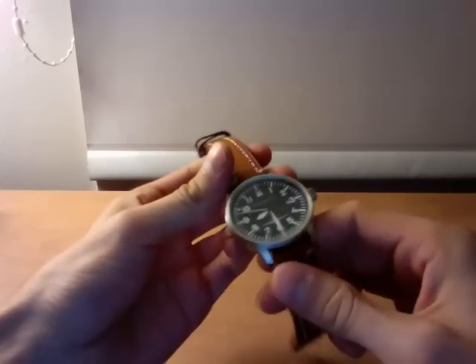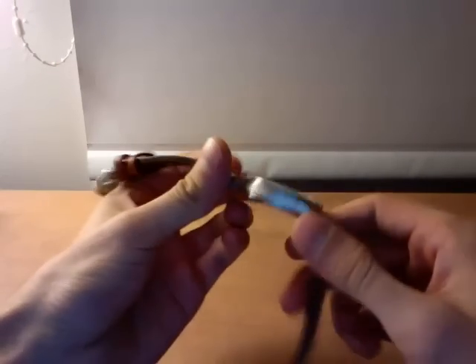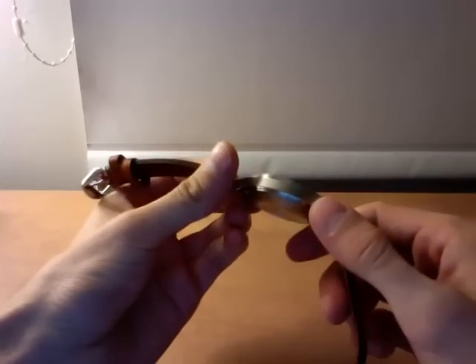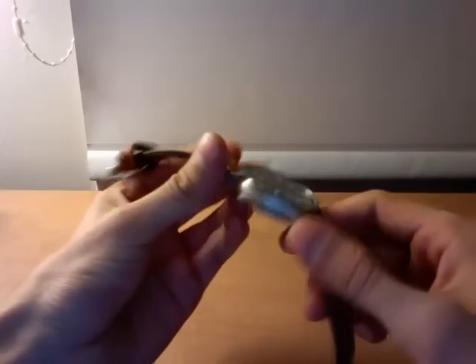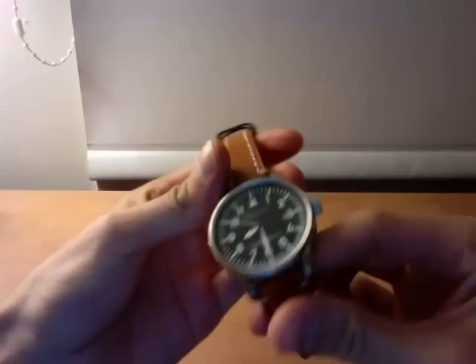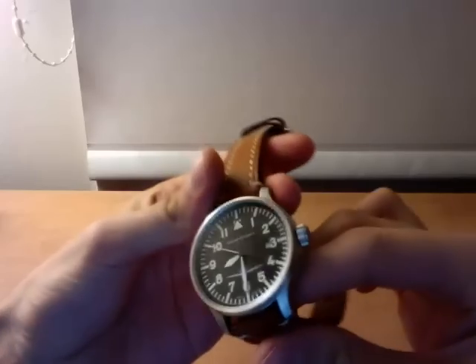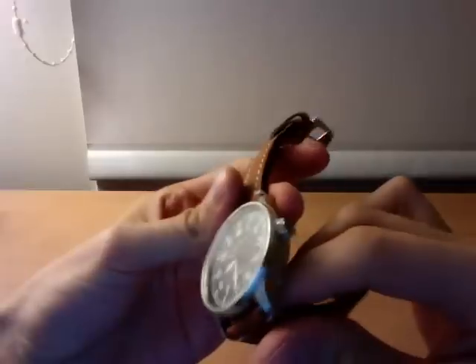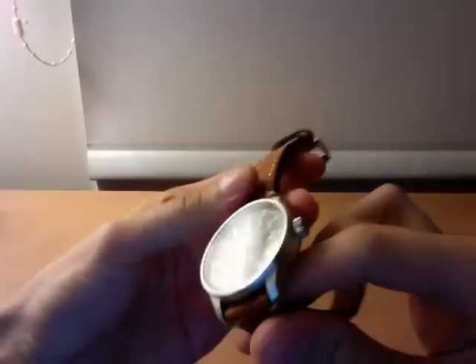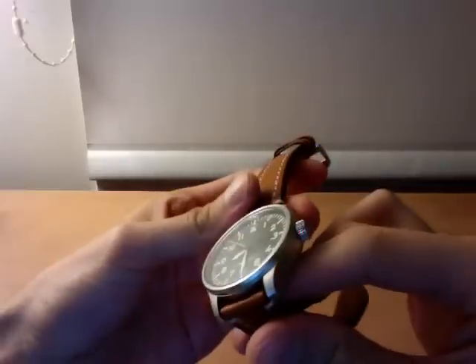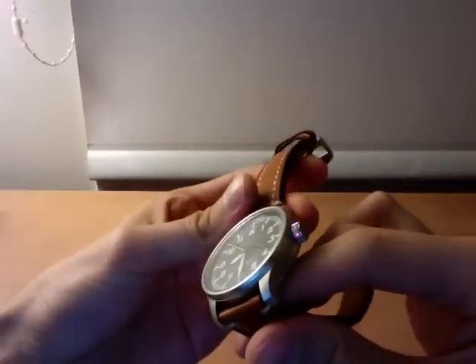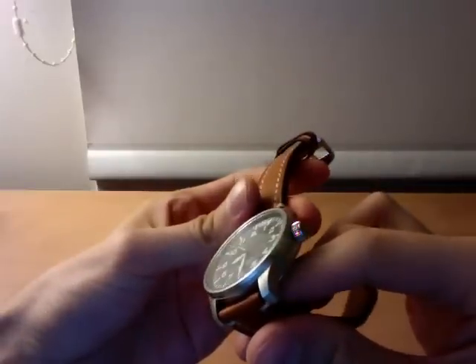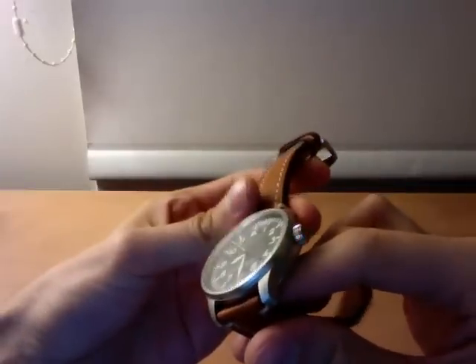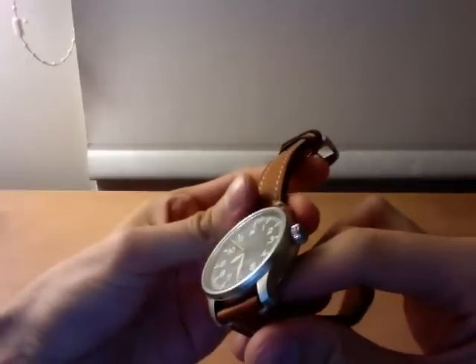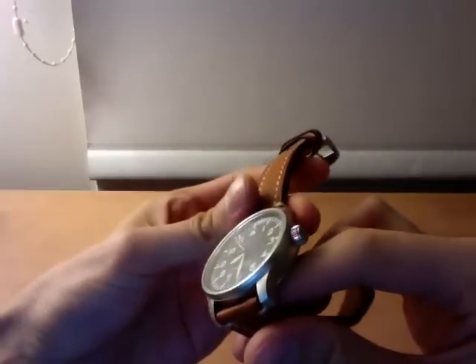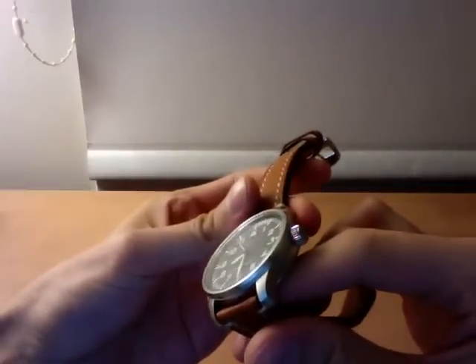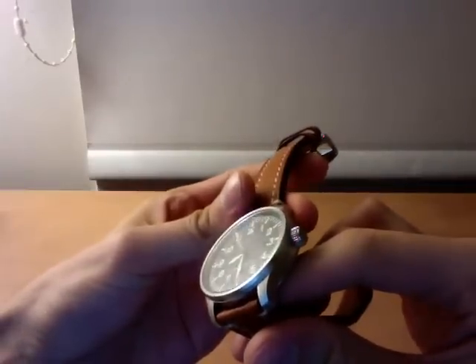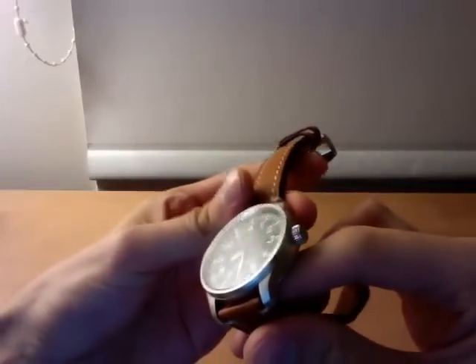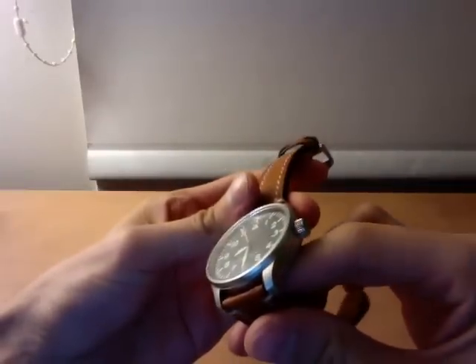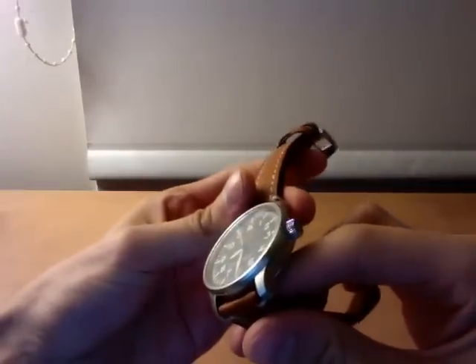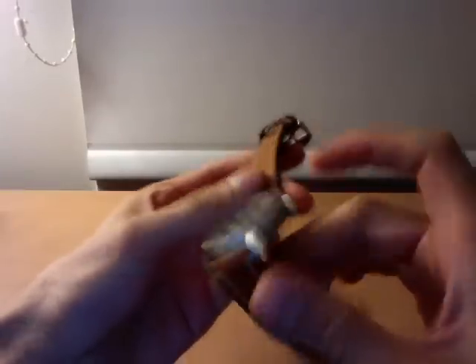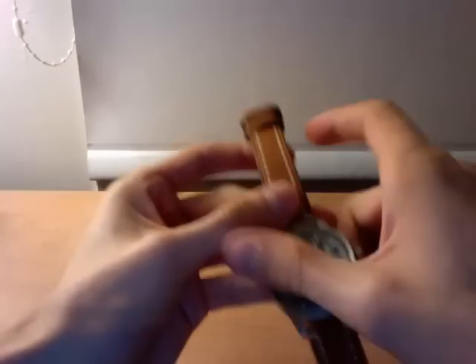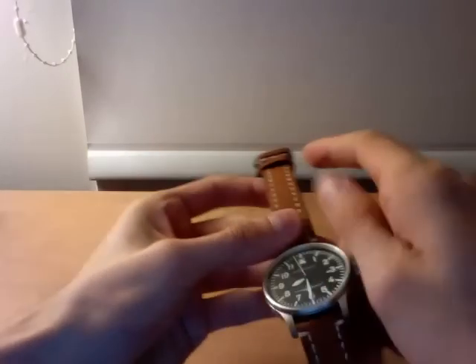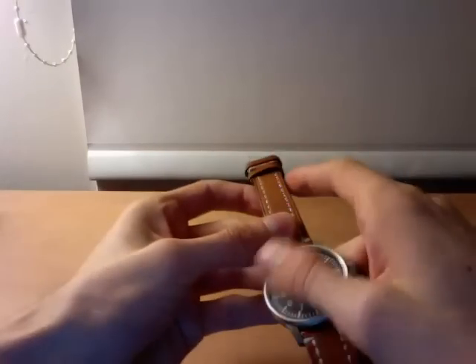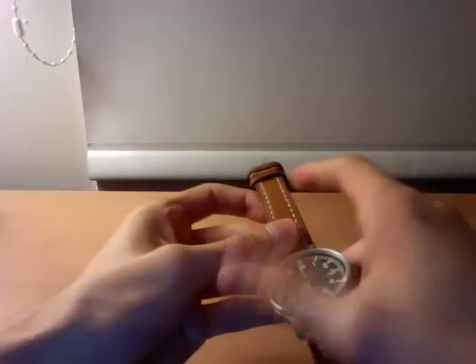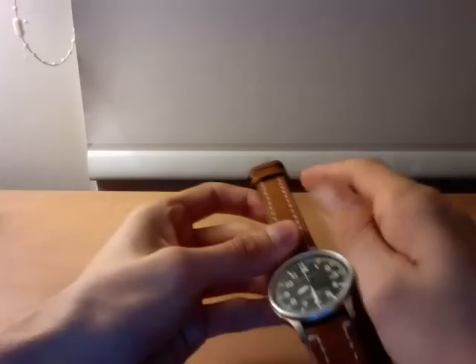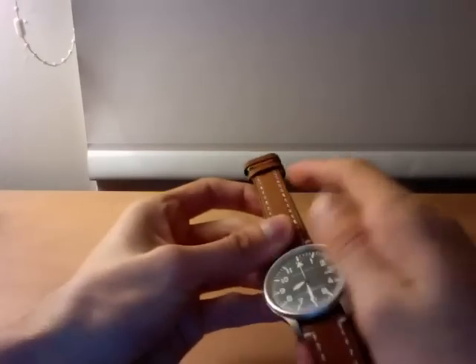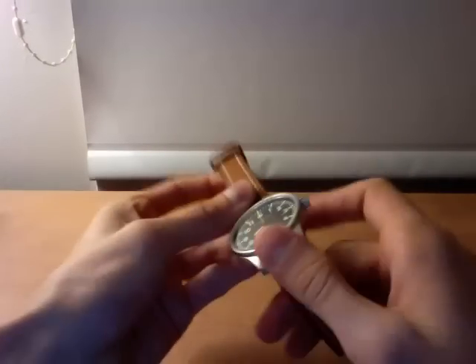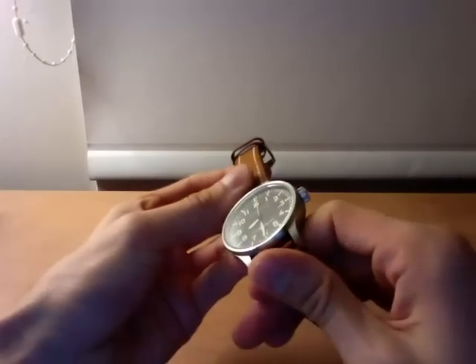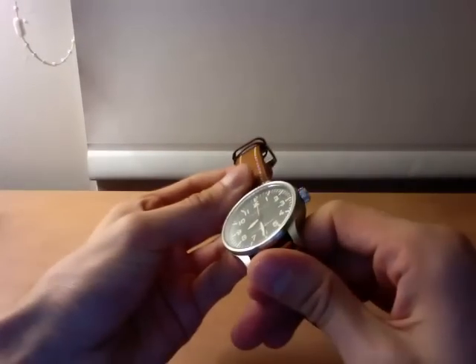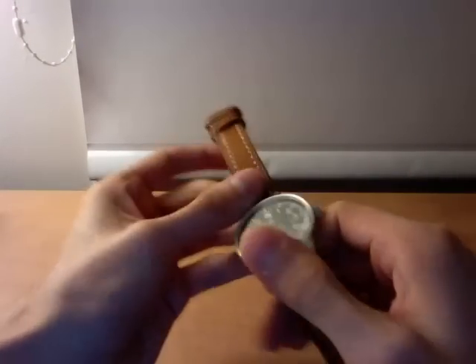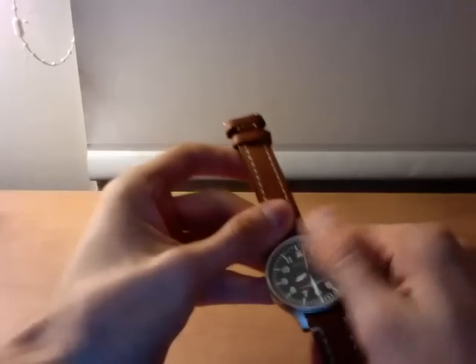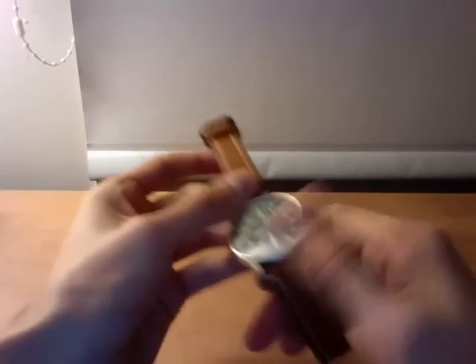It's got mineral glass, not sapphire, but I did bang it on a granite counter the other day and it didn't scratch at all. So I think it may be hardened or something, but it's fairly resilient.